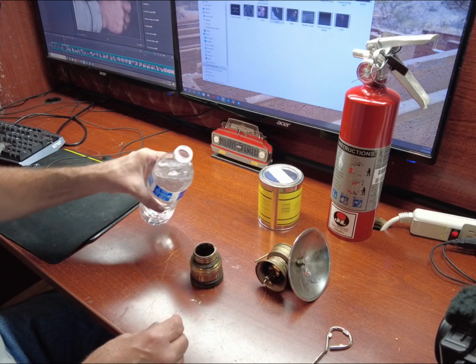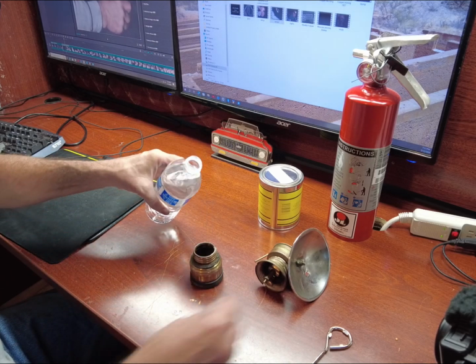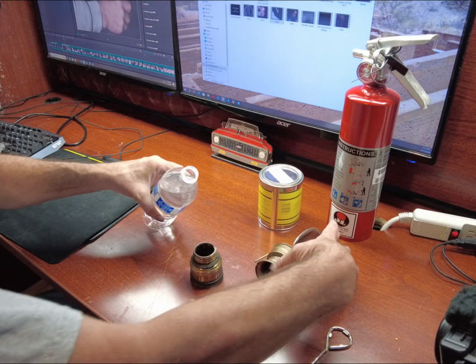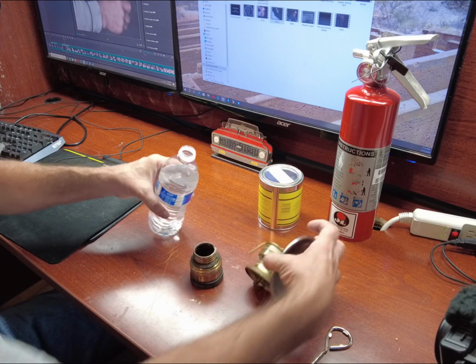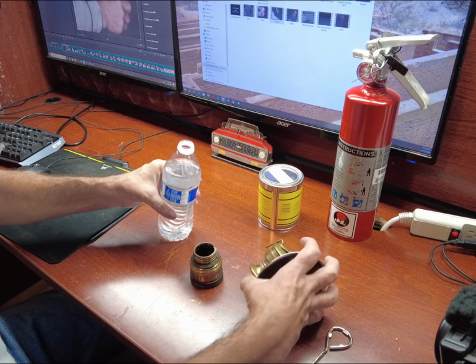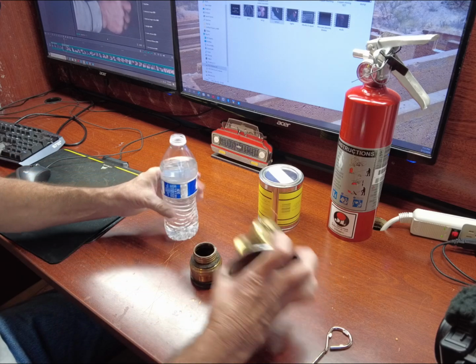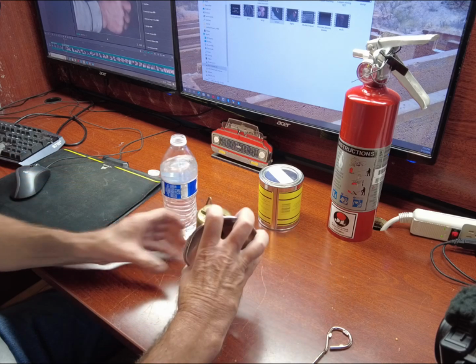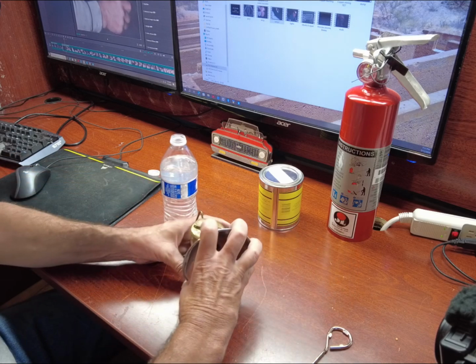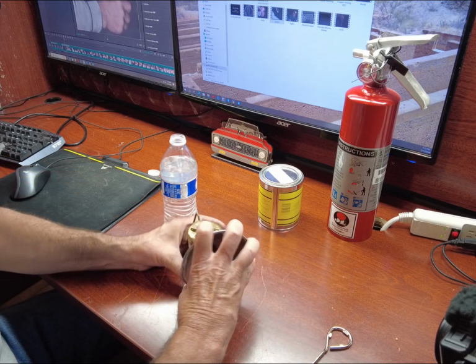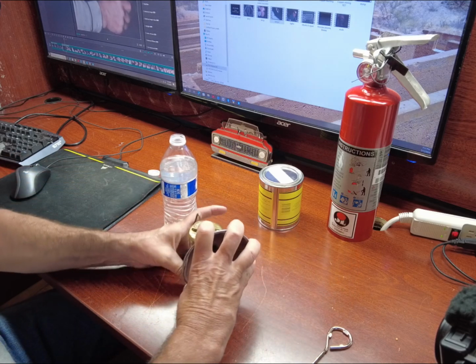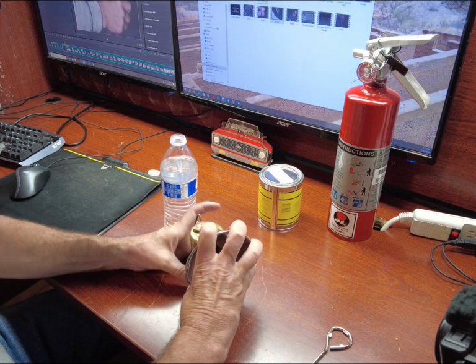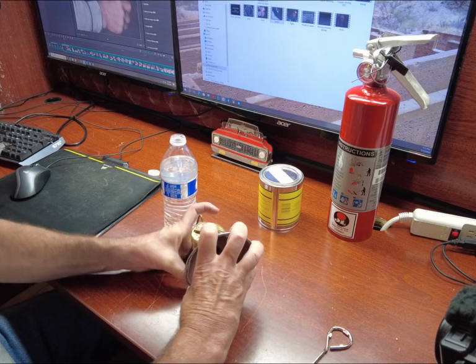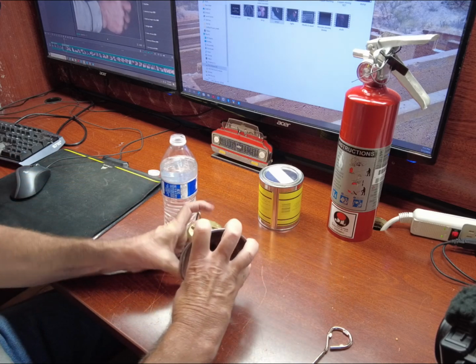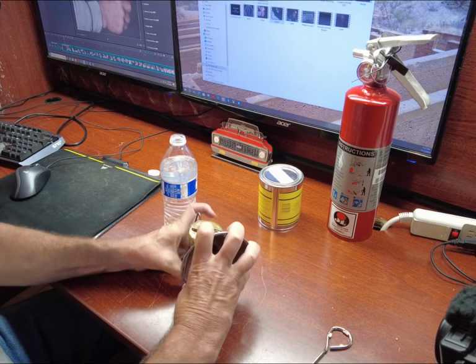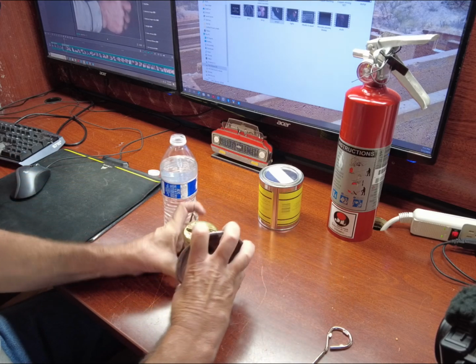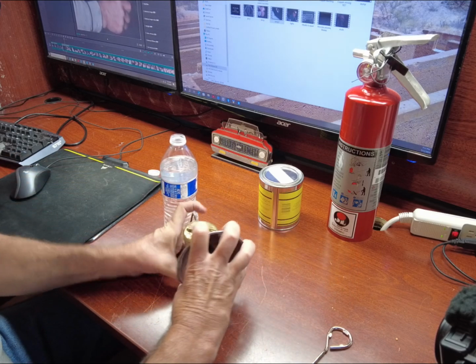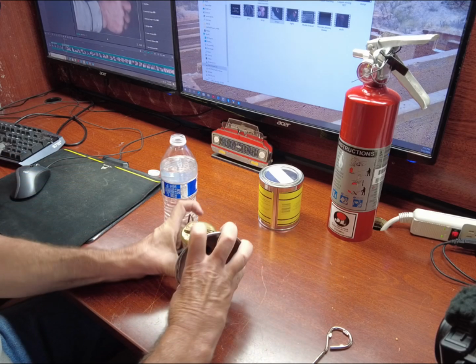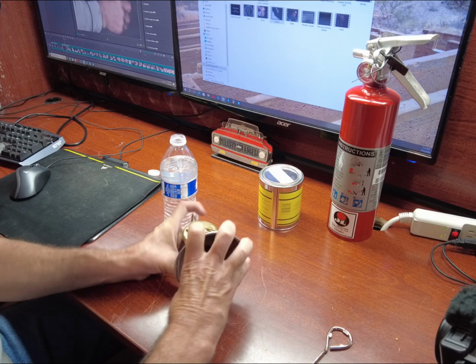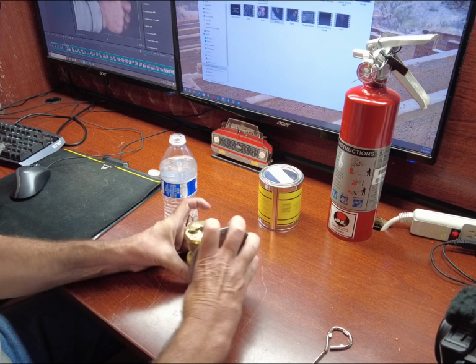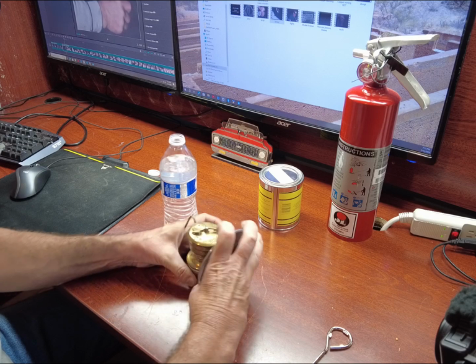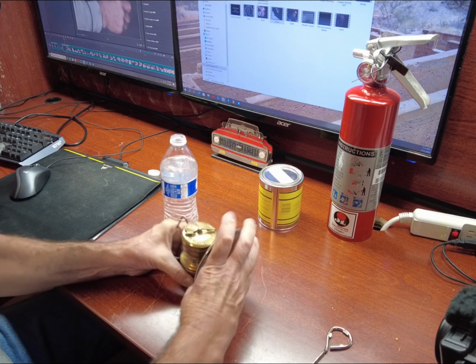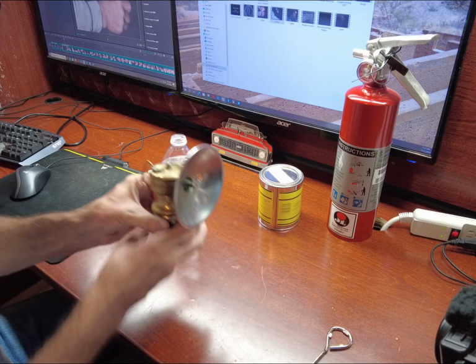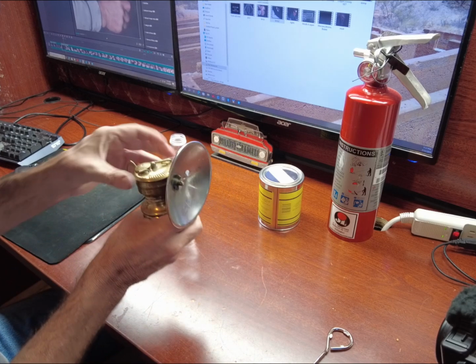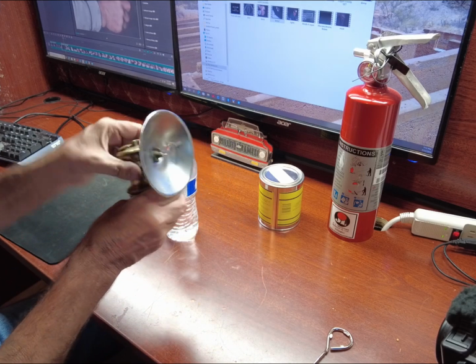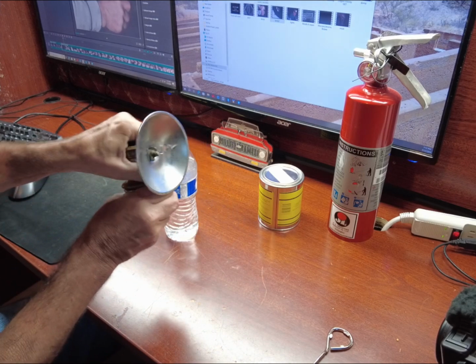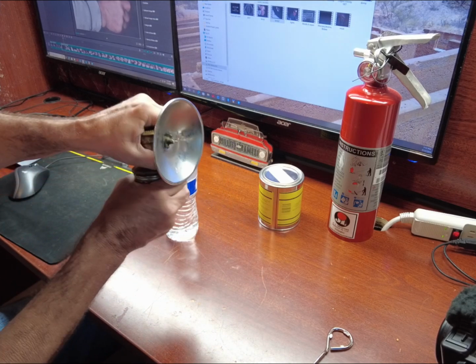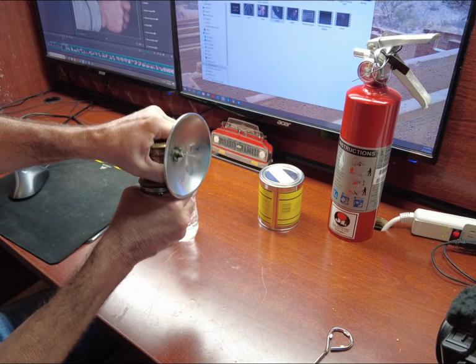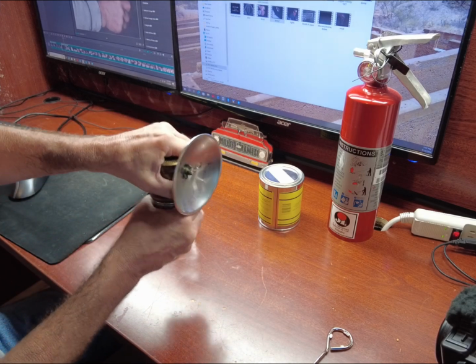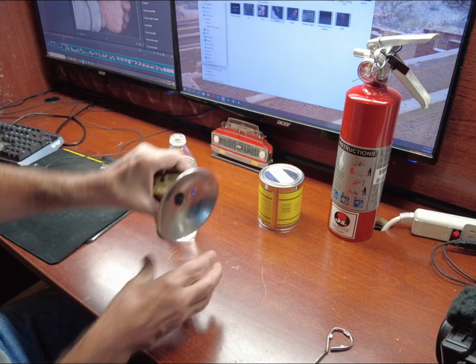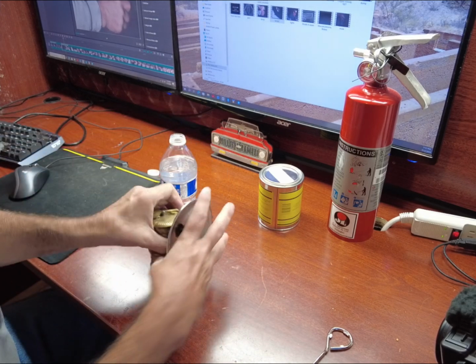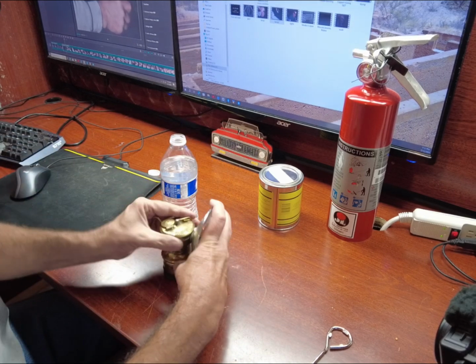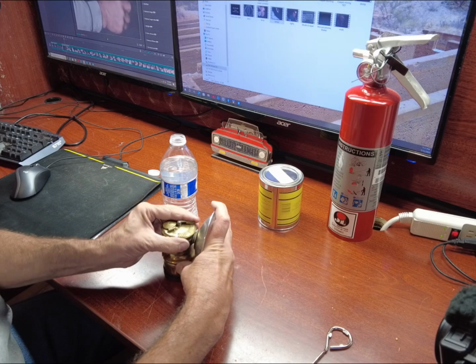I don't know if I should put a little water in here first or if I should seal it up first. Seal it up.